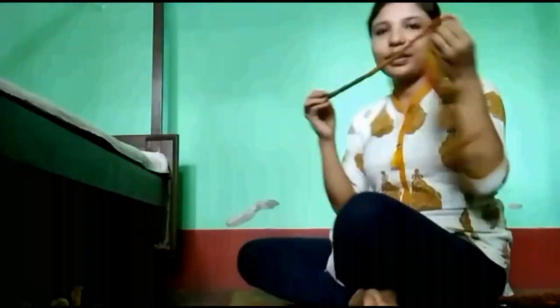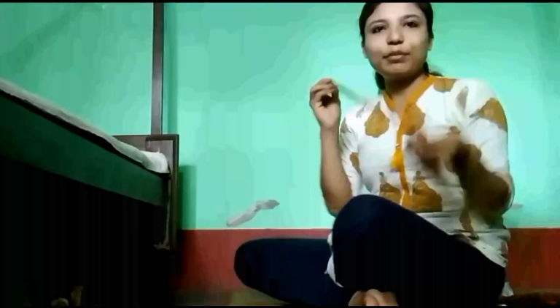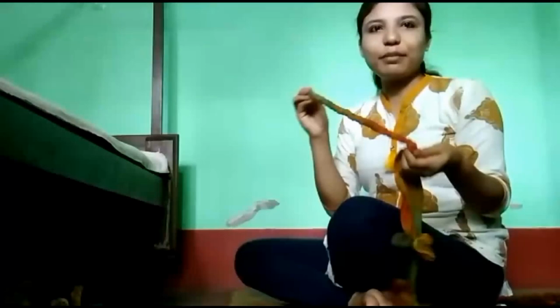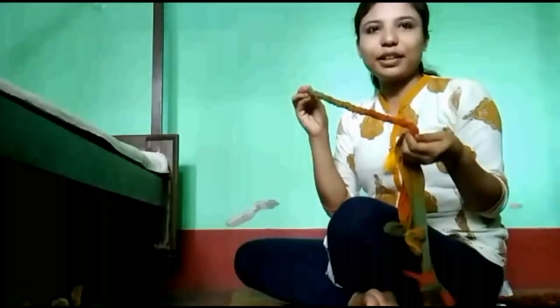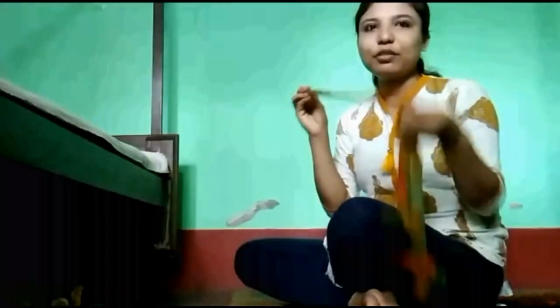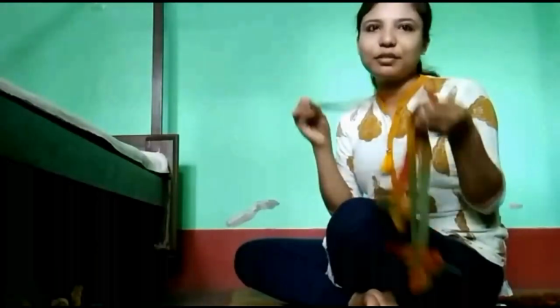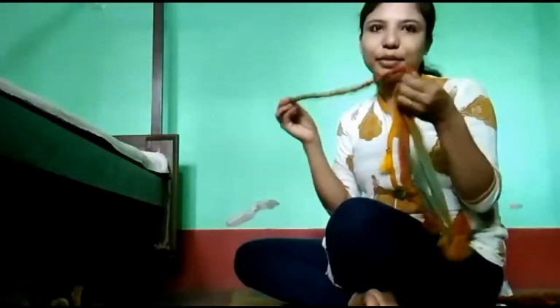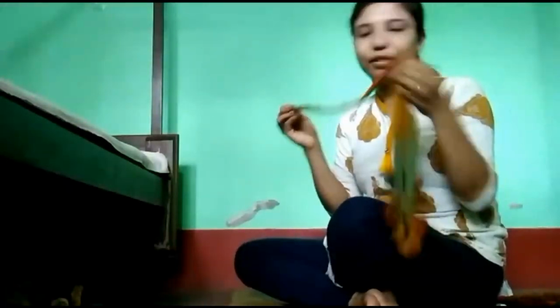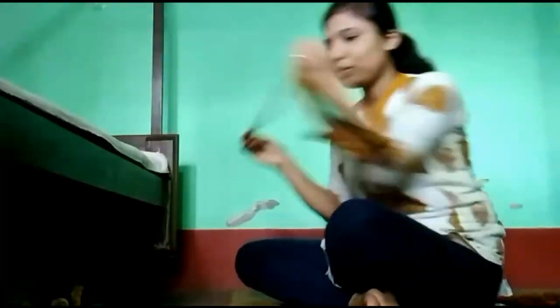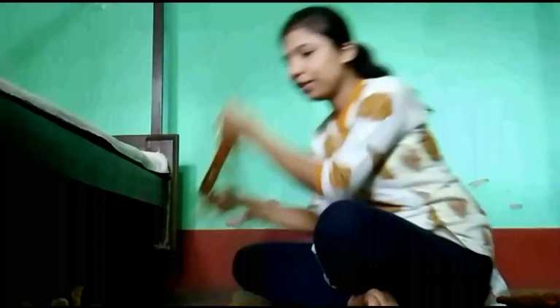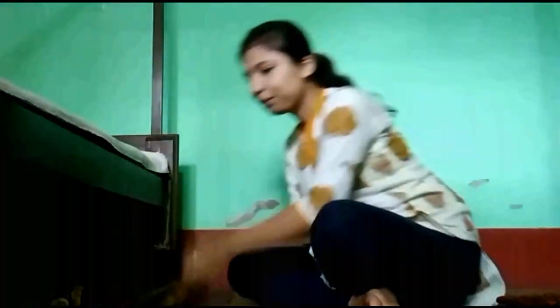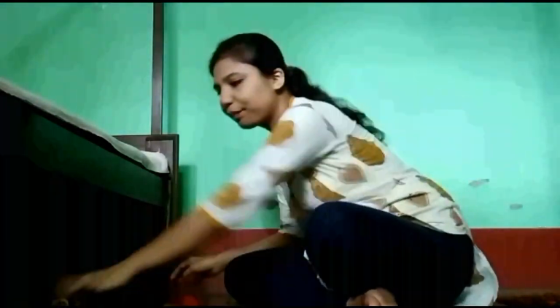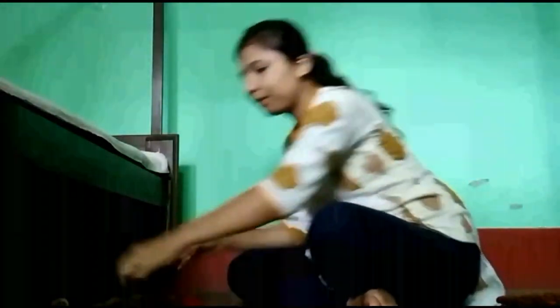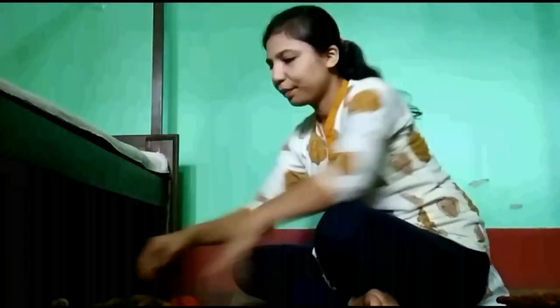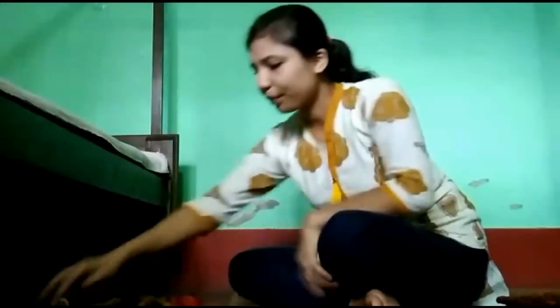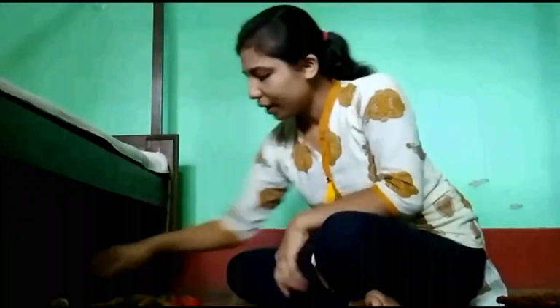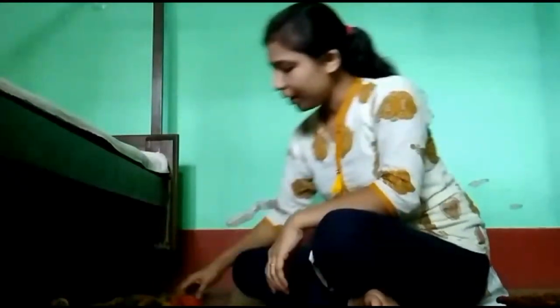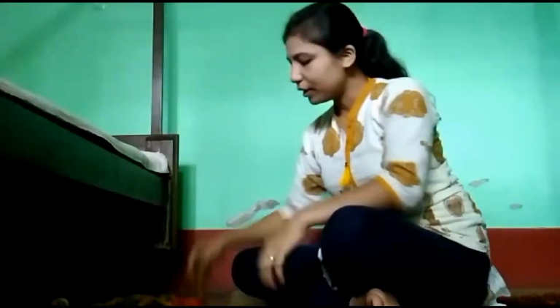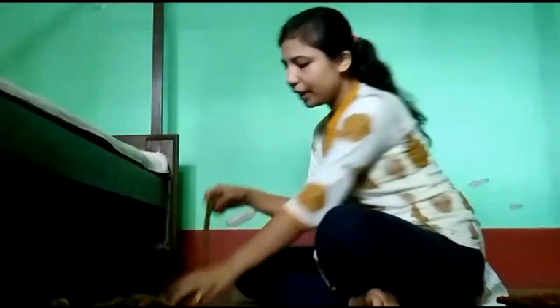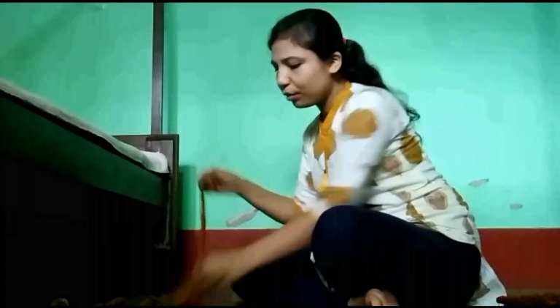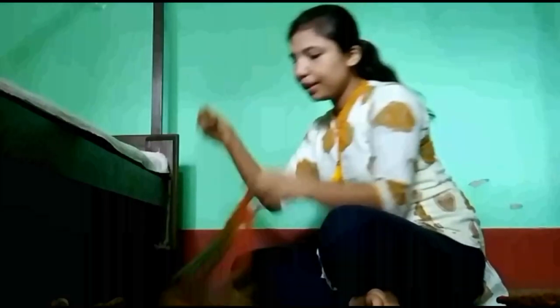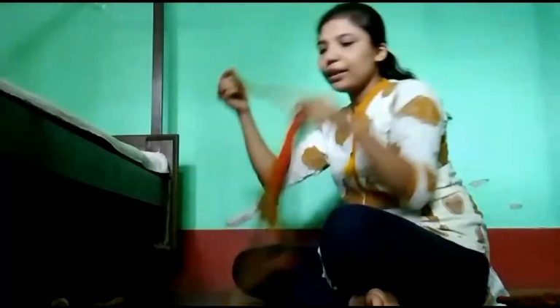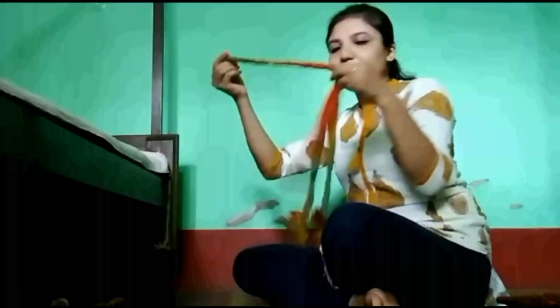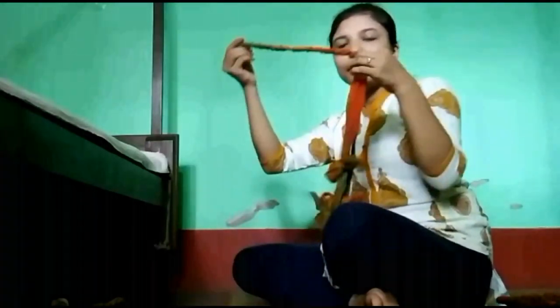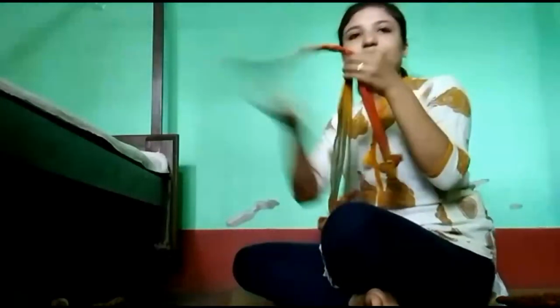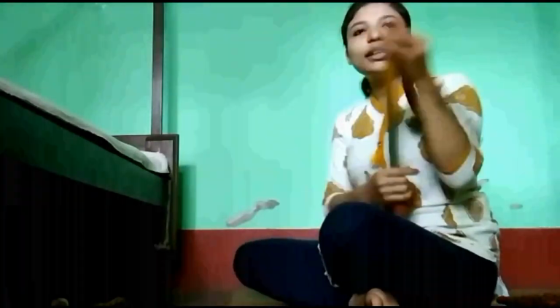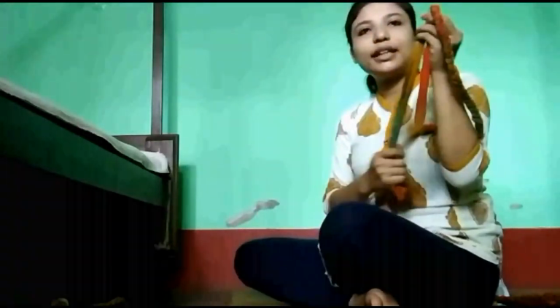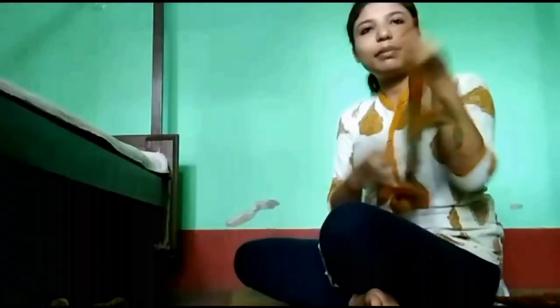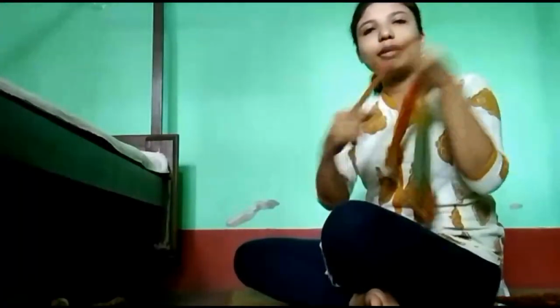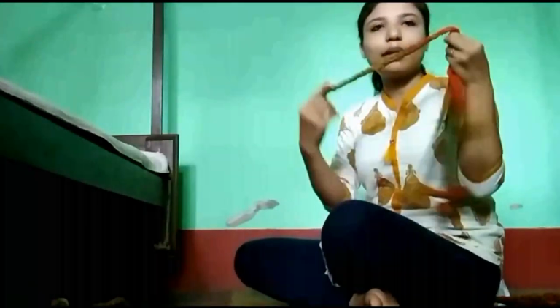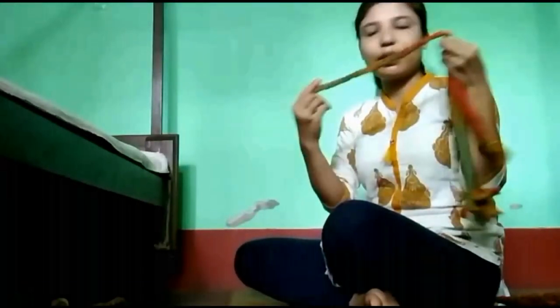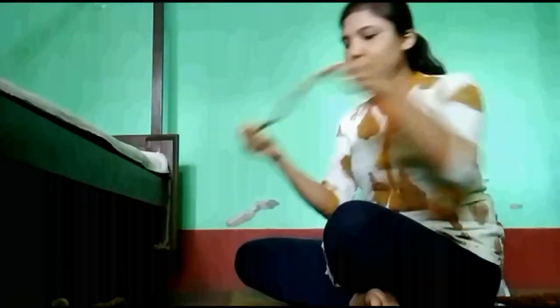We'll read the recipe so we can take it back using the recipe. If you don't have any excess dough, you can use the recipe to get a jar from the recipe. When you use the recipe you make it a jar from the recipe. It's so good.